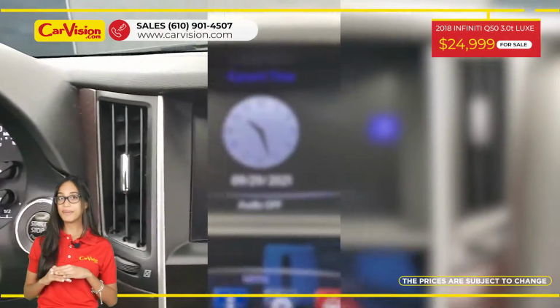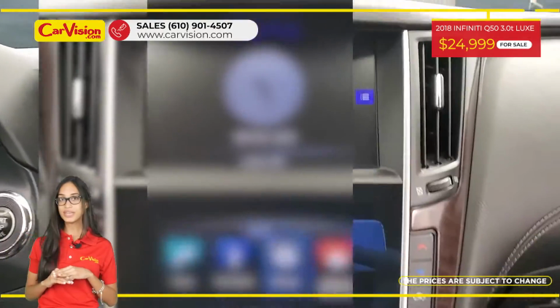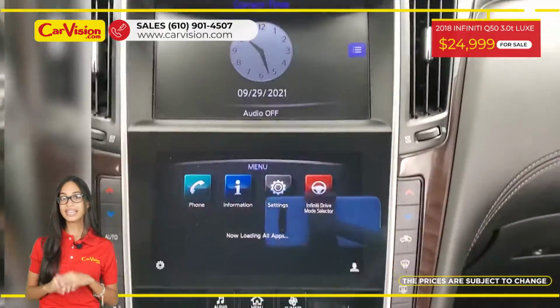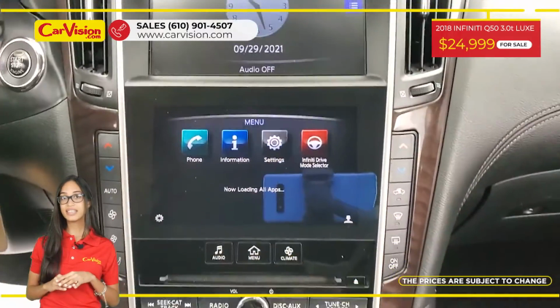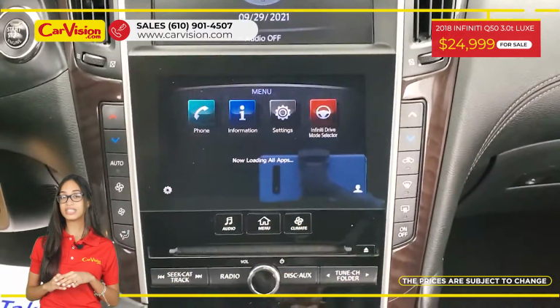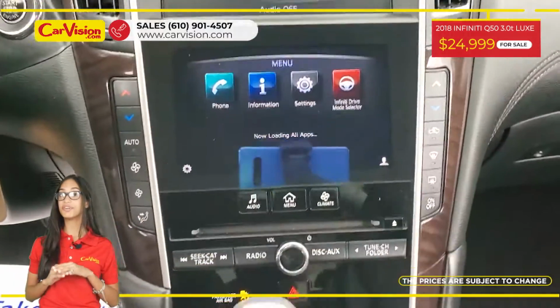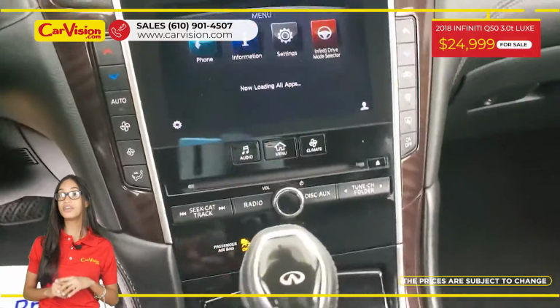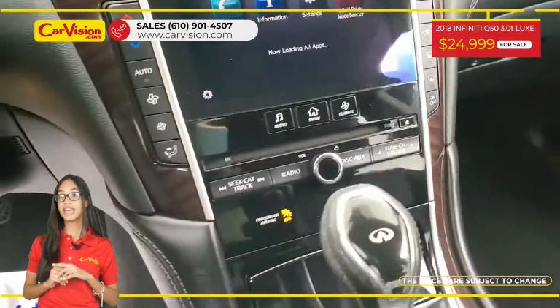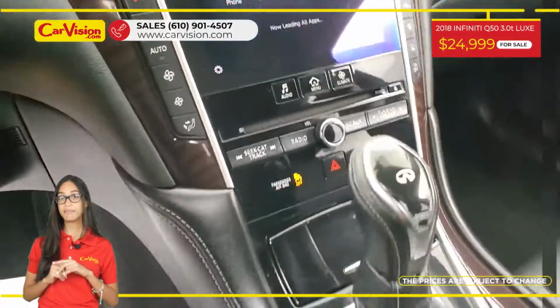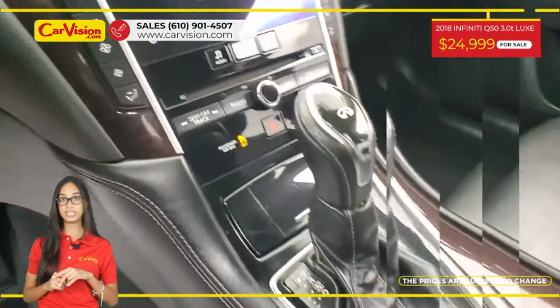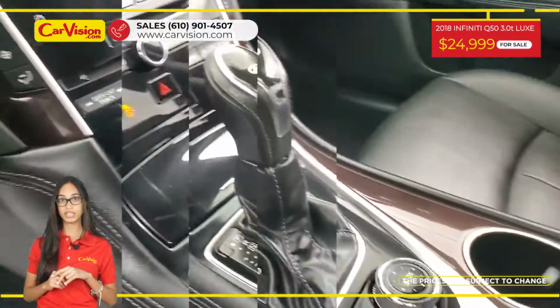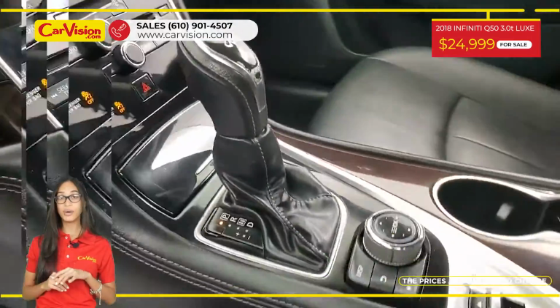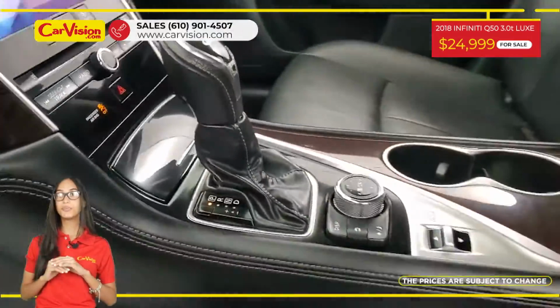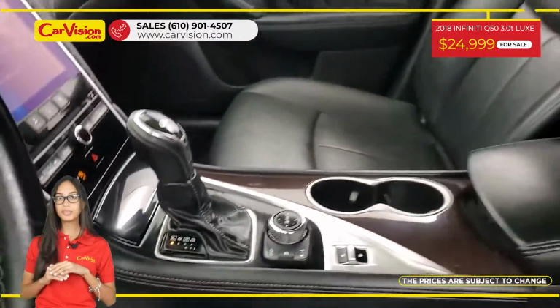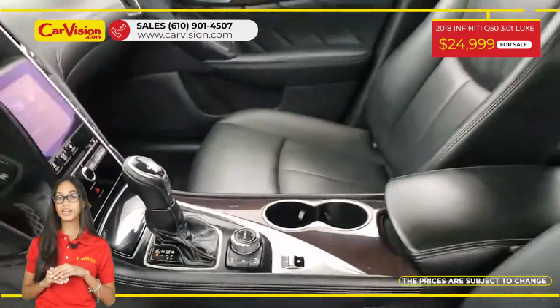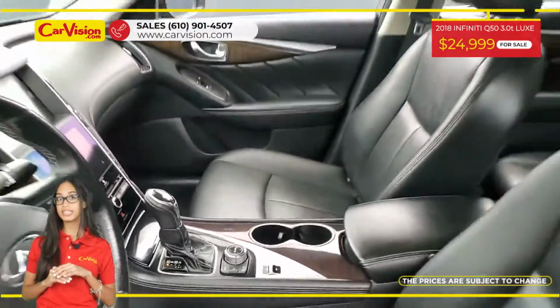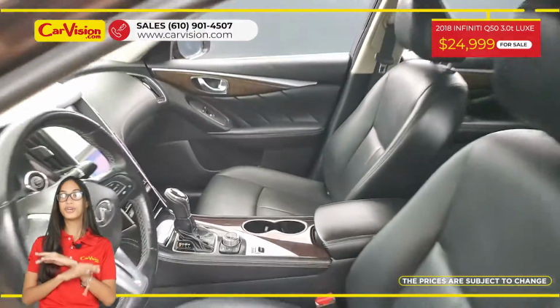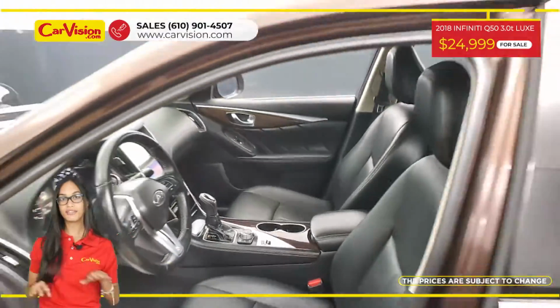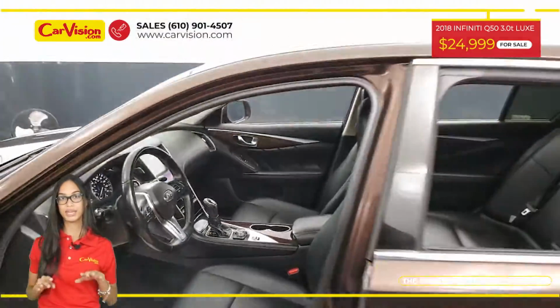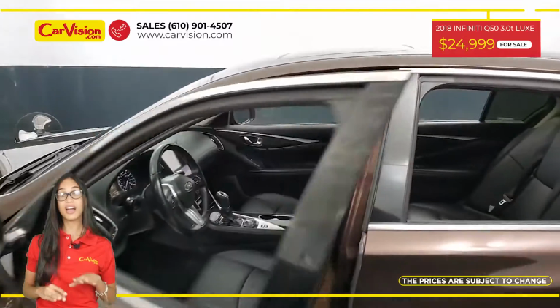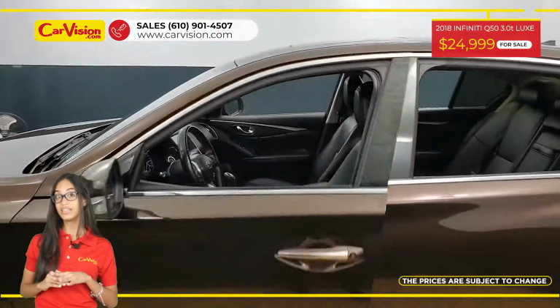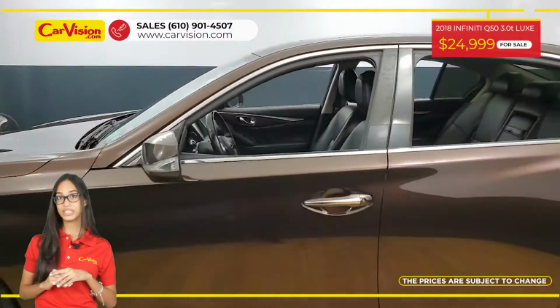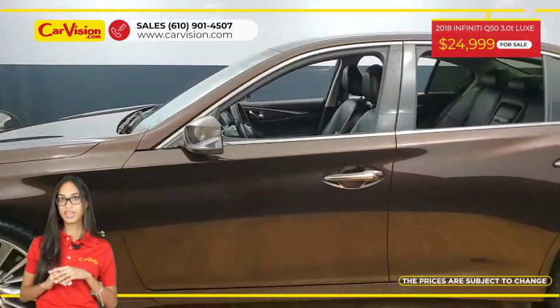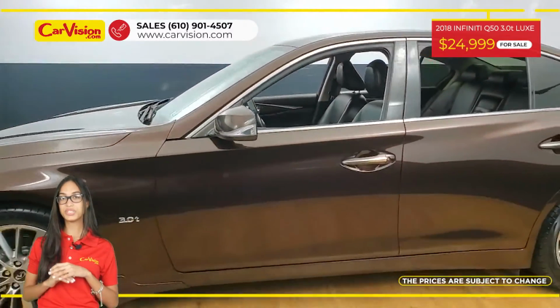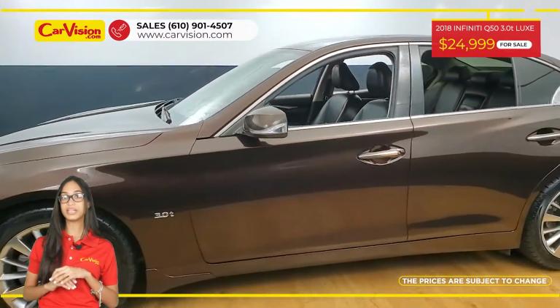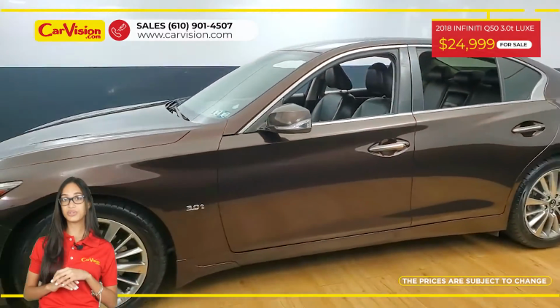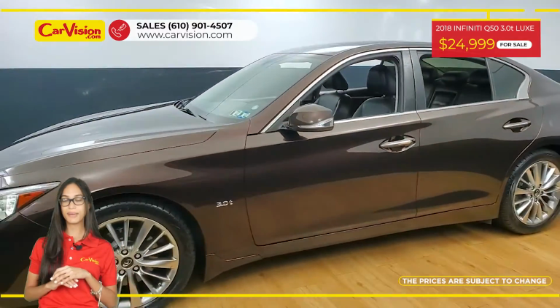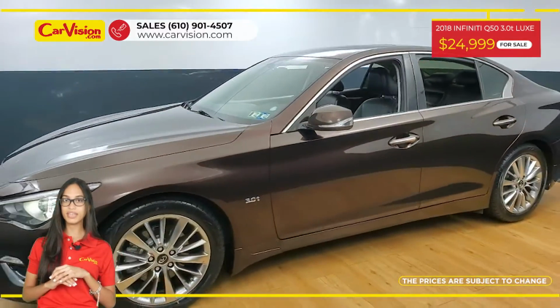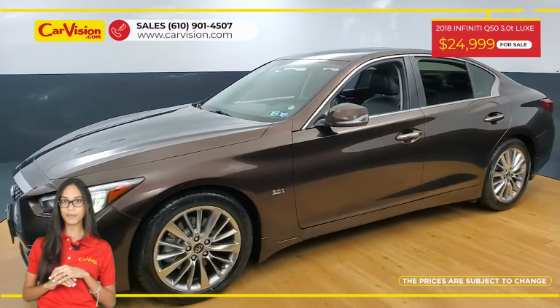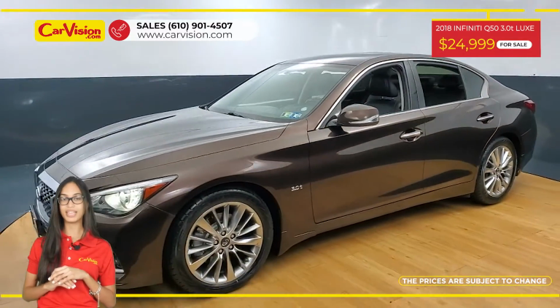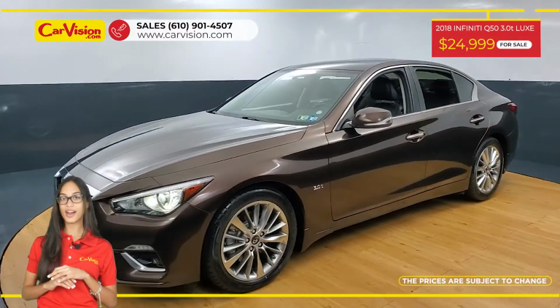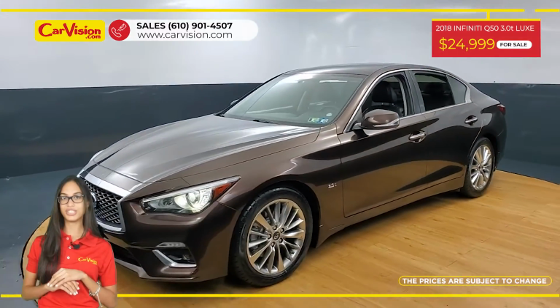The vehicle is in excellent condition after a 118-point inspection. We are proud to provide warranty for all of our vehicles. Call now or chat with us to schedule a test drive with the pioneer of the market, CarVision.